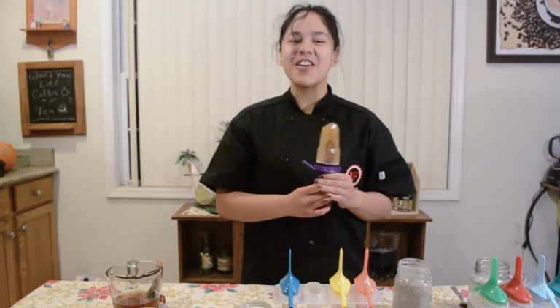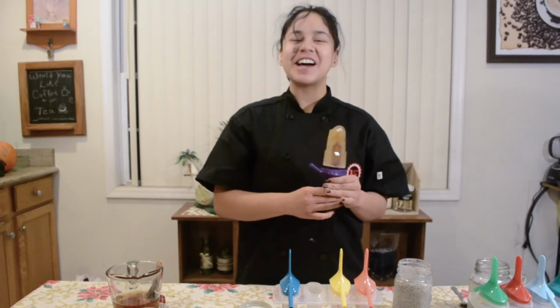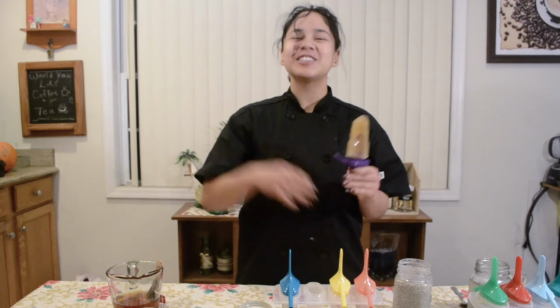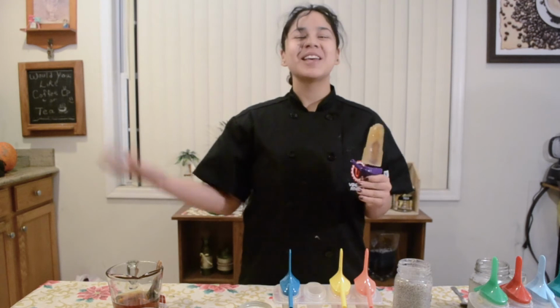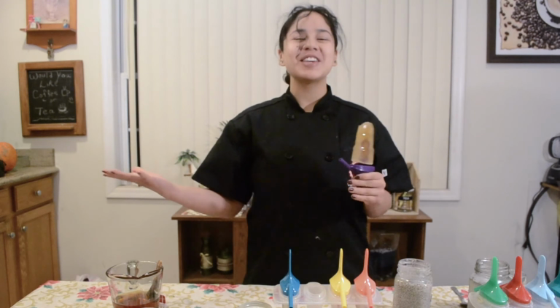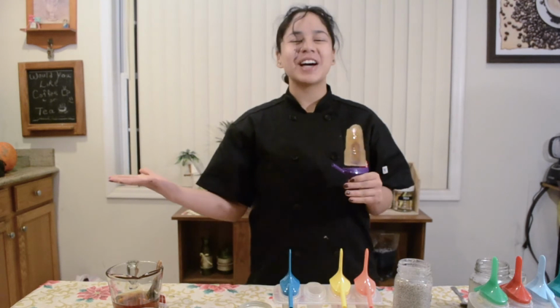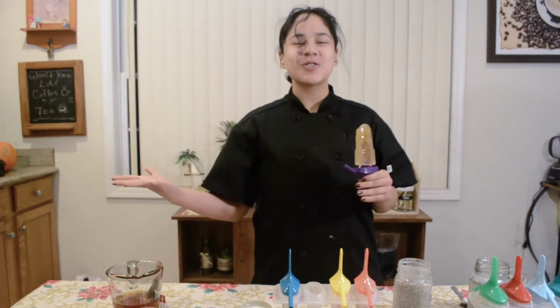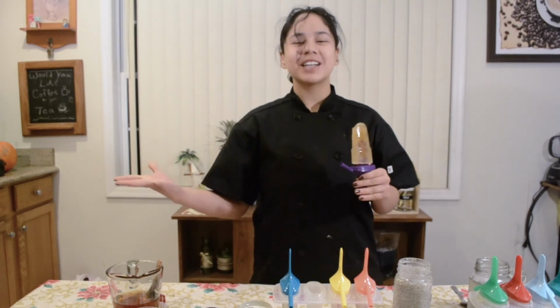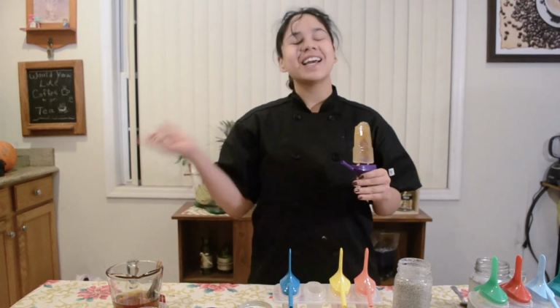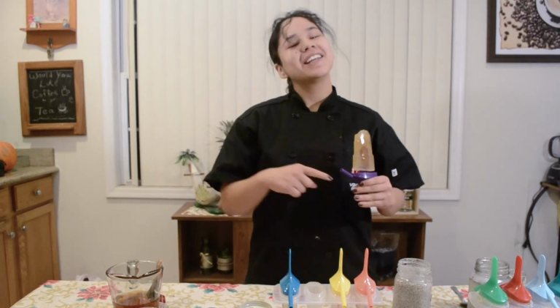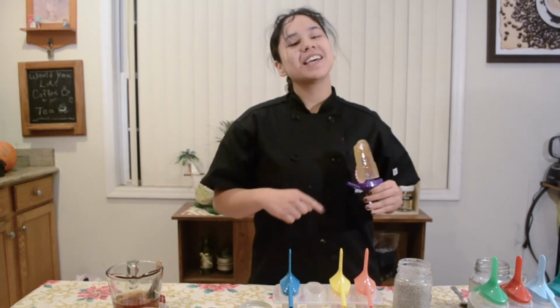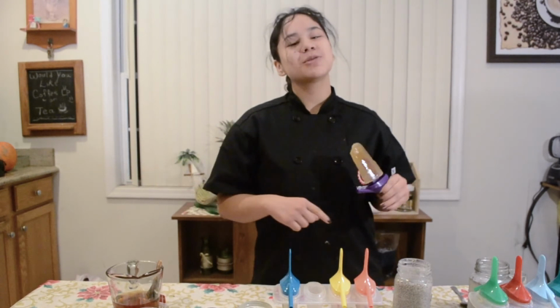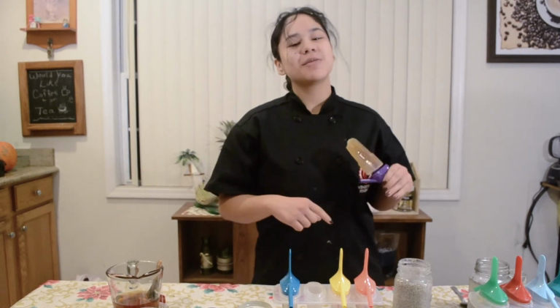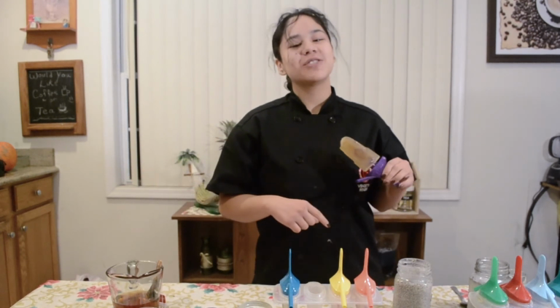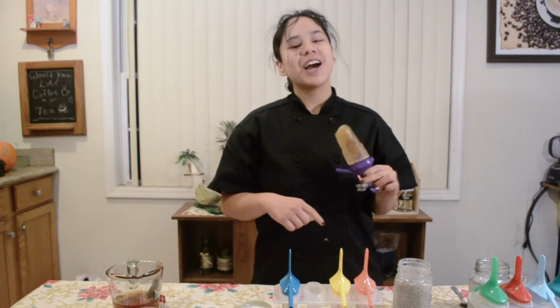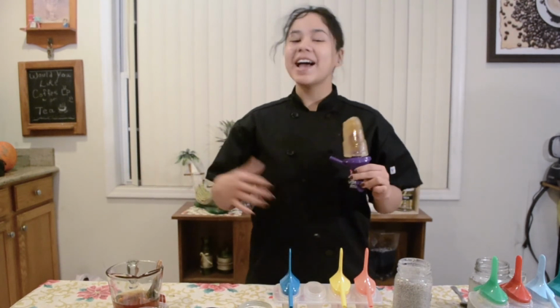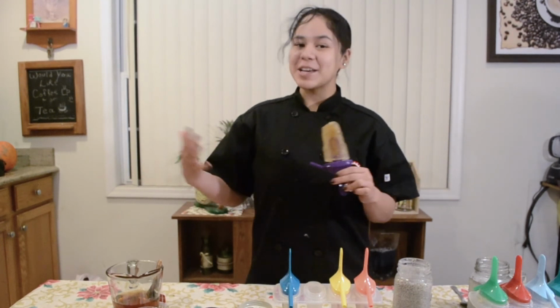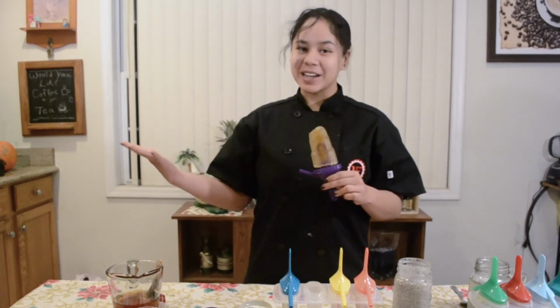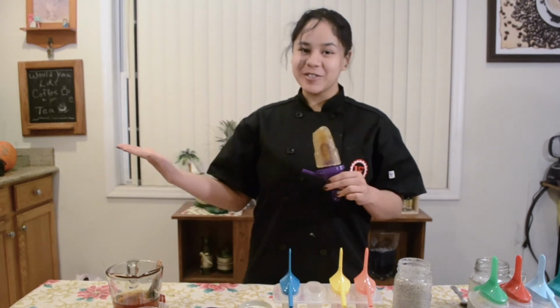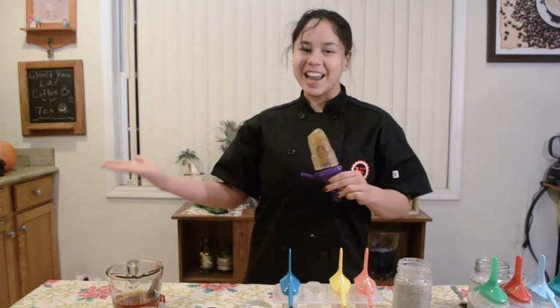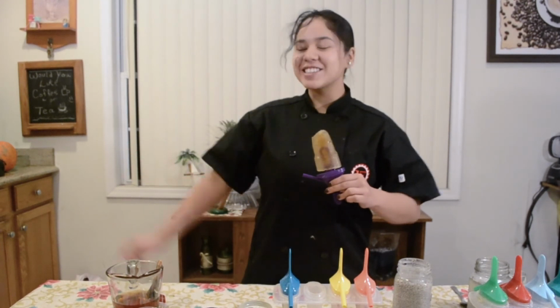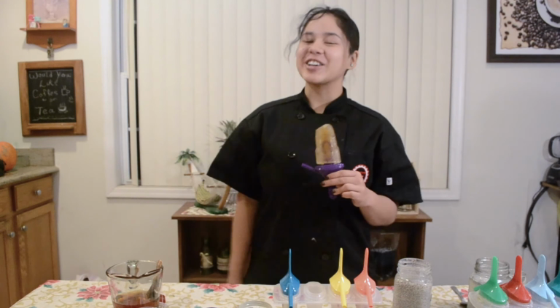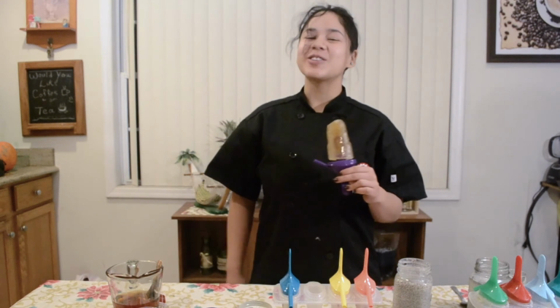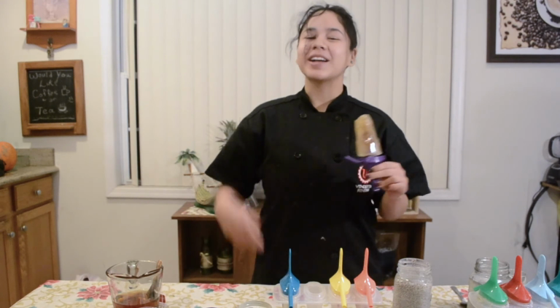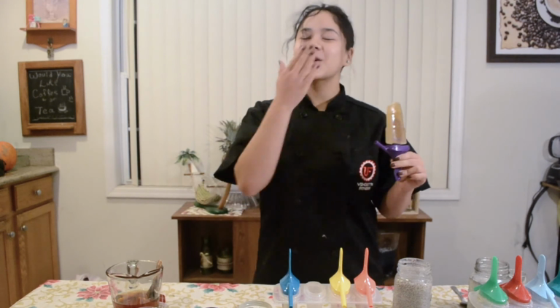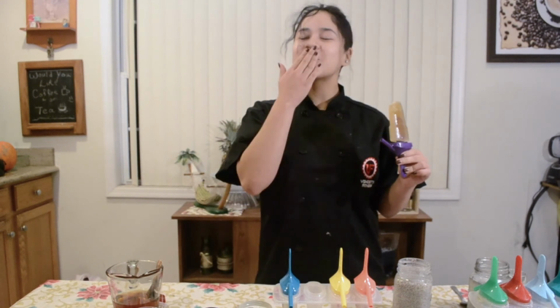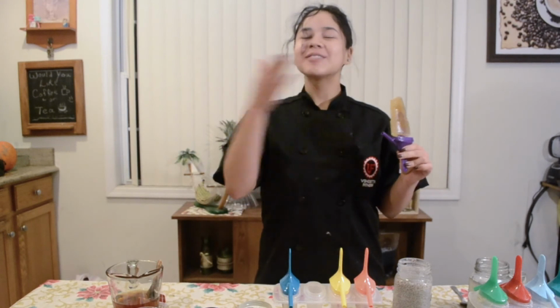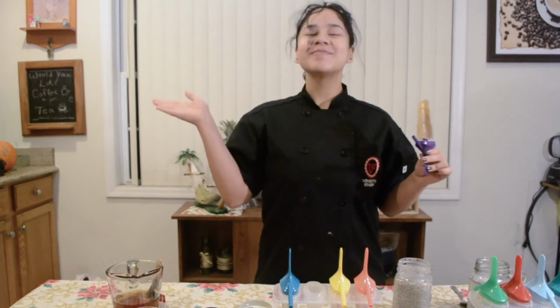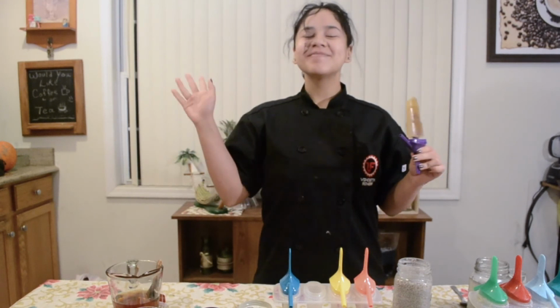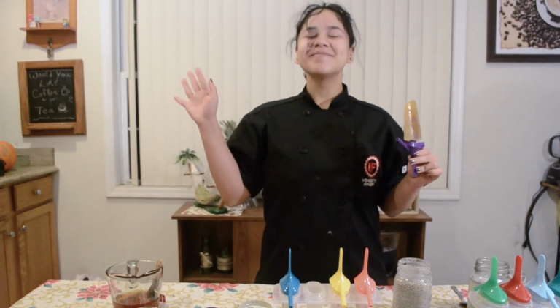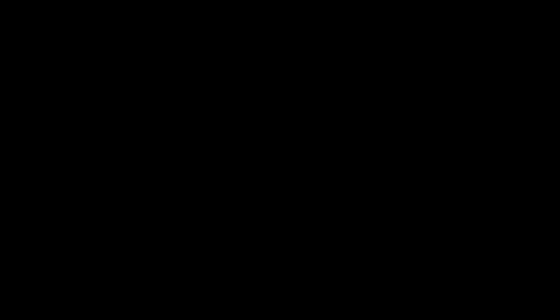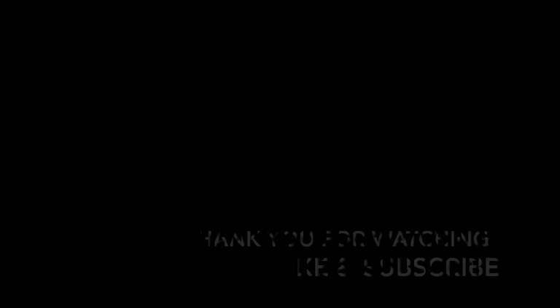Alright guys, thank you for watching. Like and subscribe to this video and keep watching for the next Cooking with Courtney. Bye!